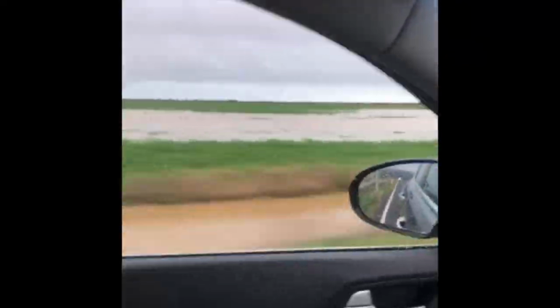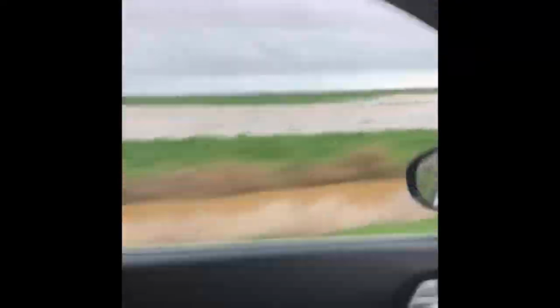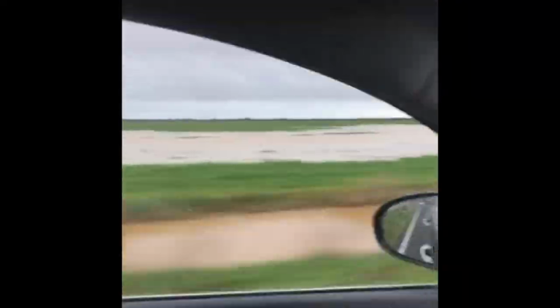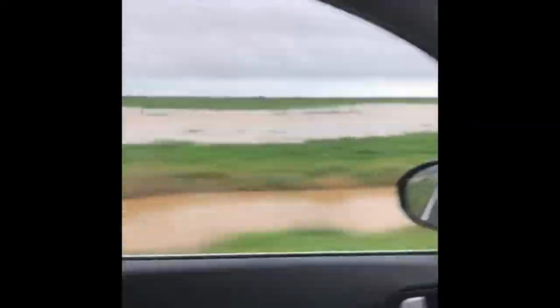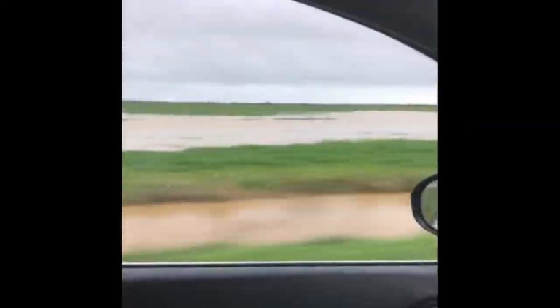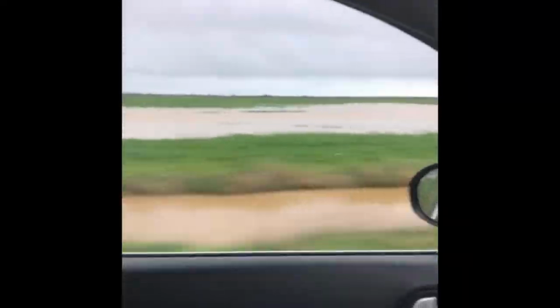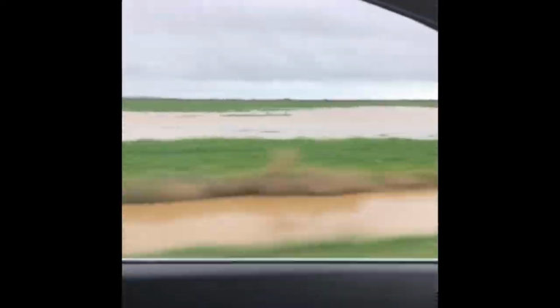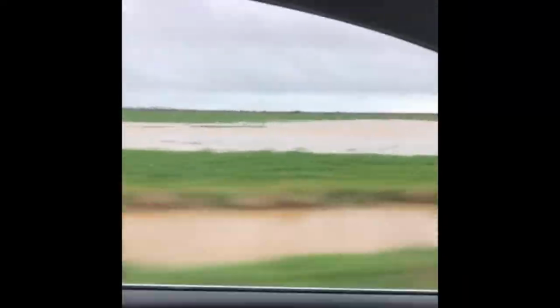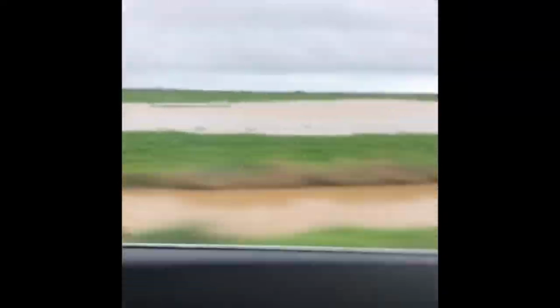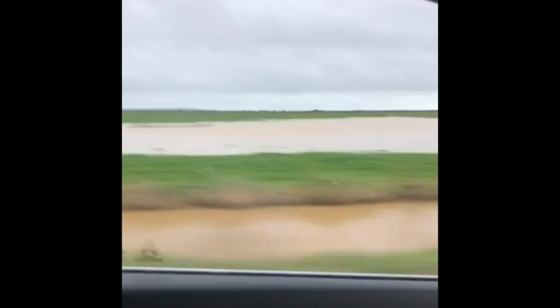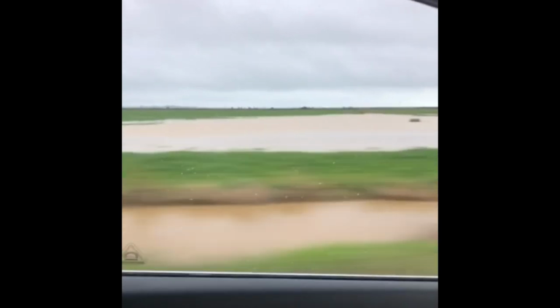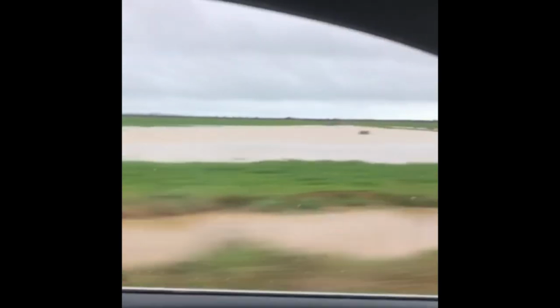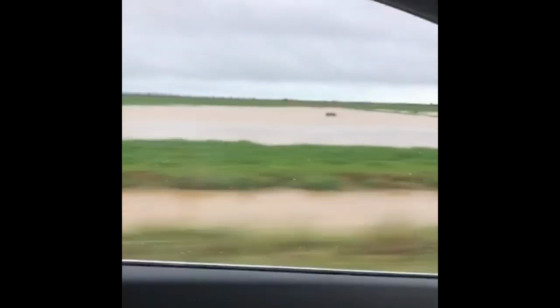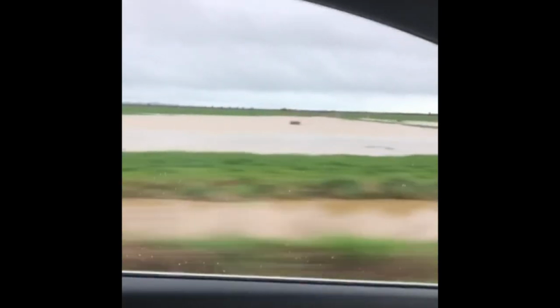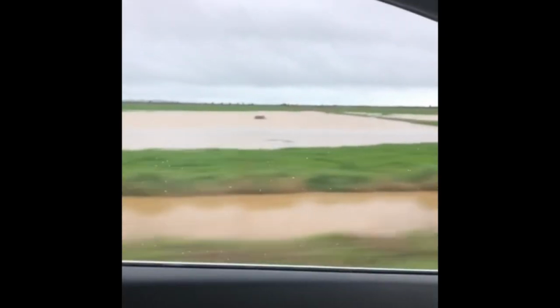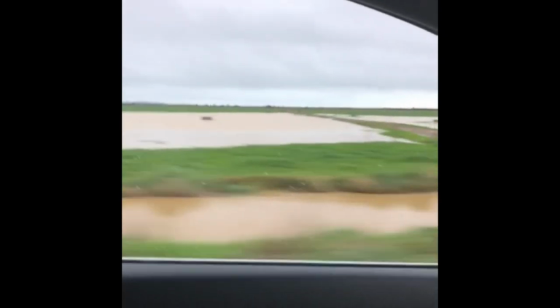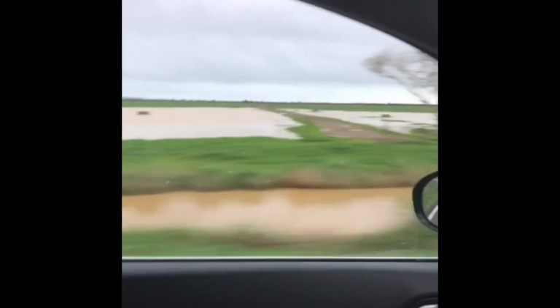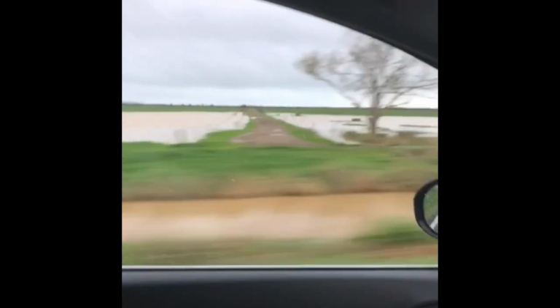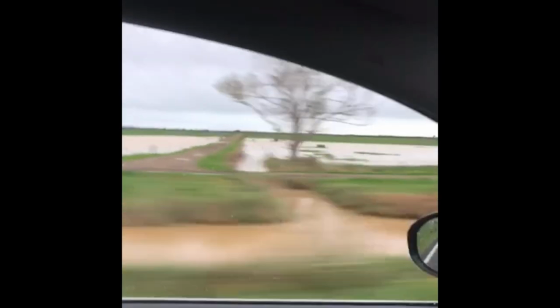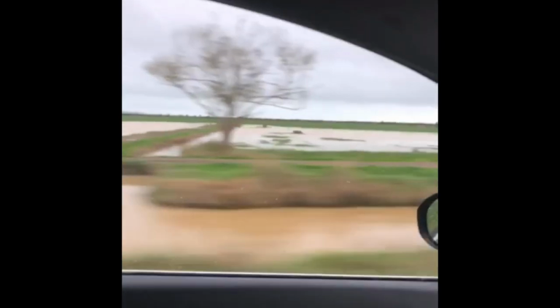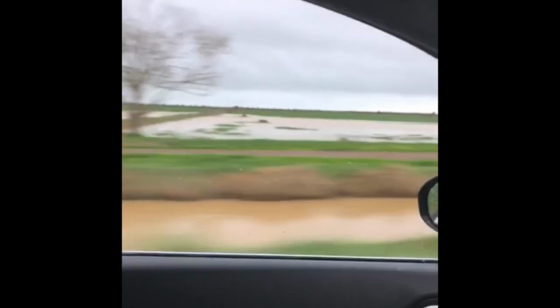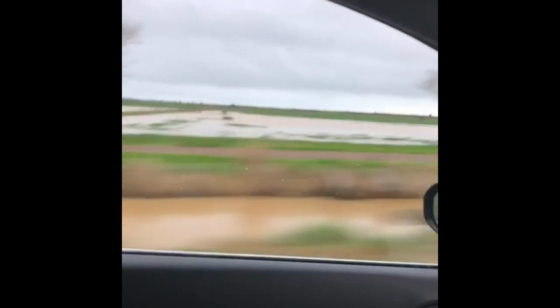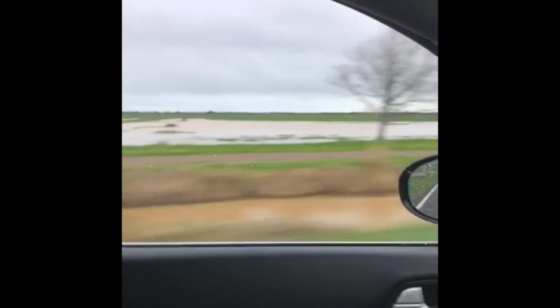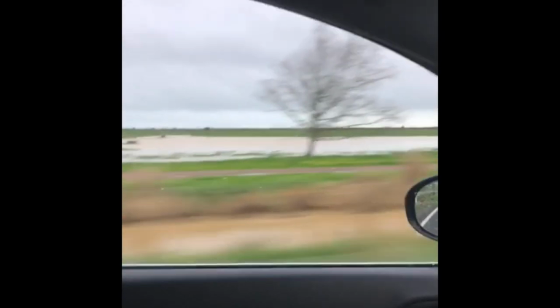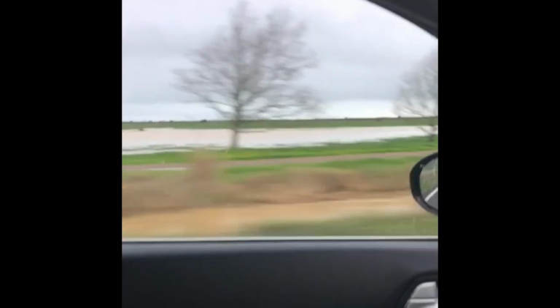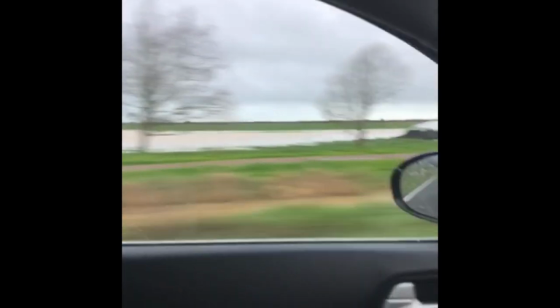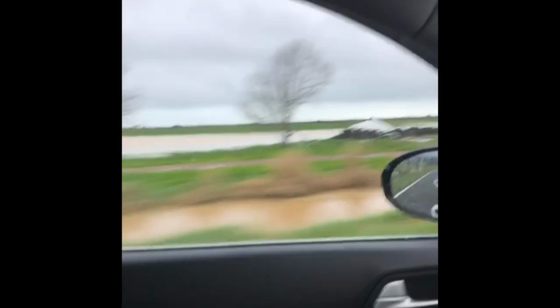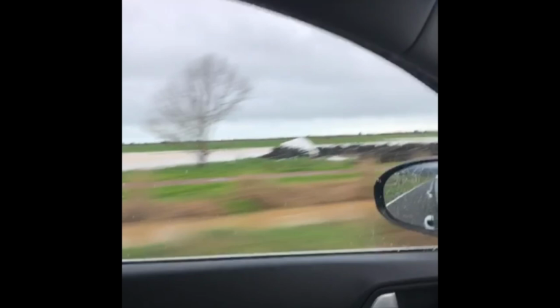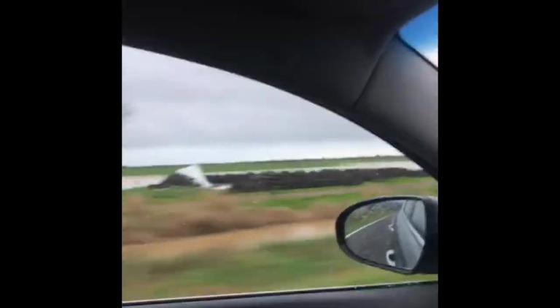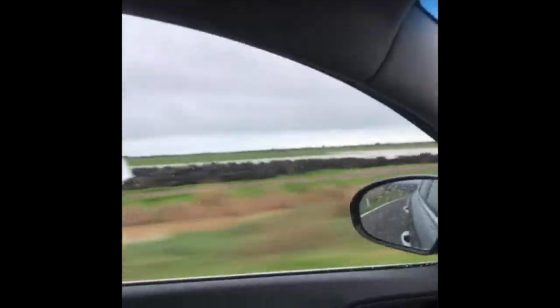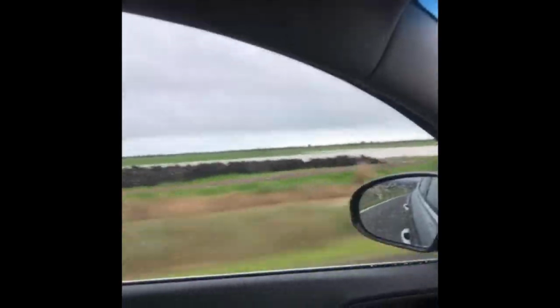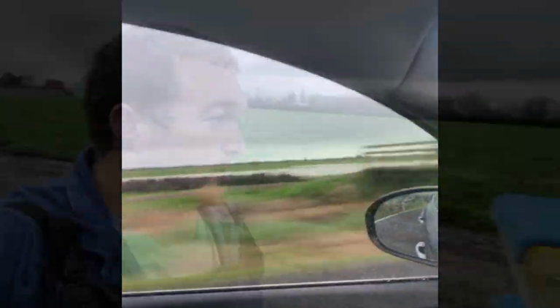We've had a bit of water today, quite a bit out there actually. It's not on our farm, it's just up the road, so it'll be interesting to see what our farm's like.